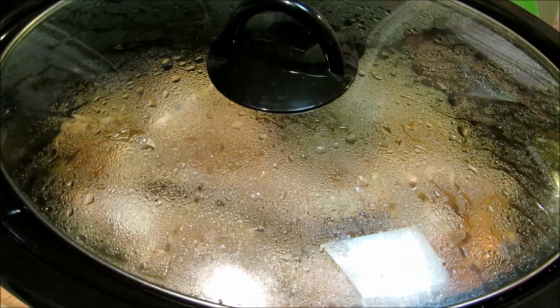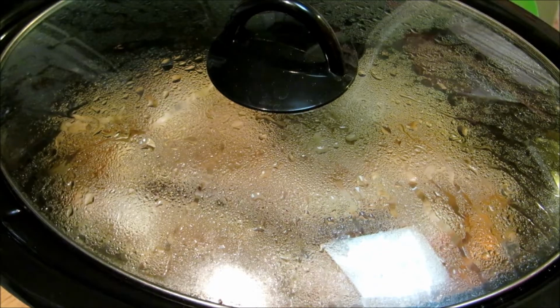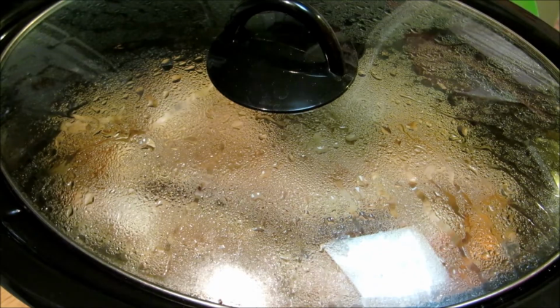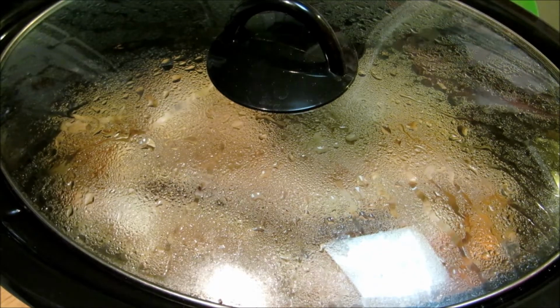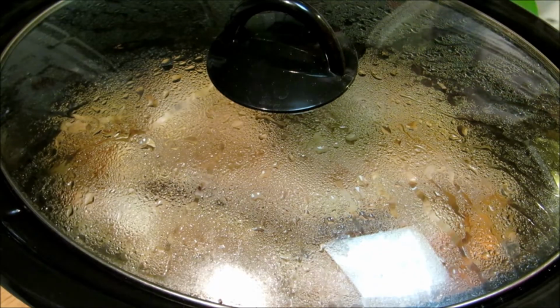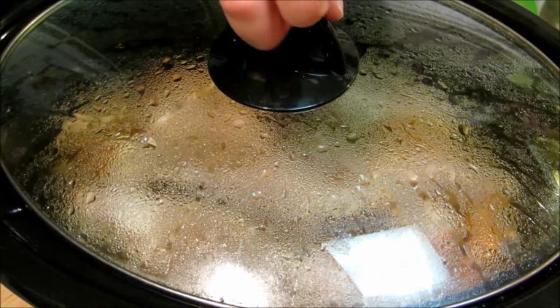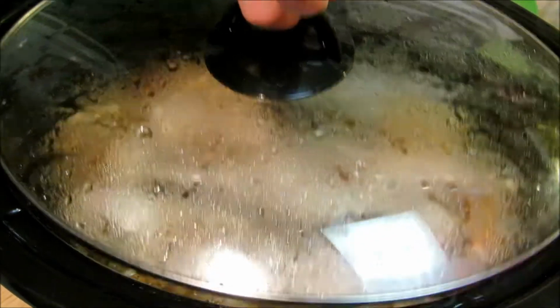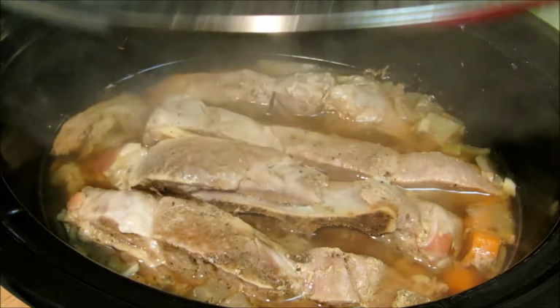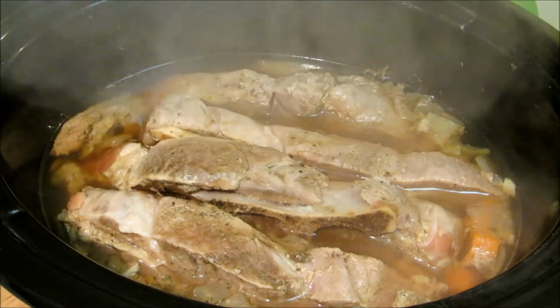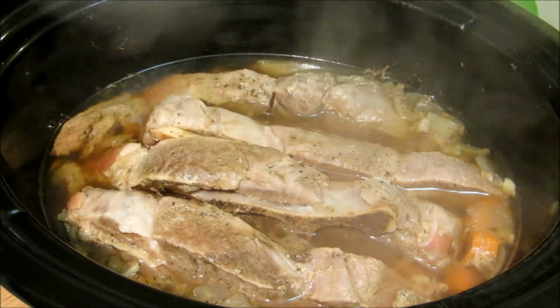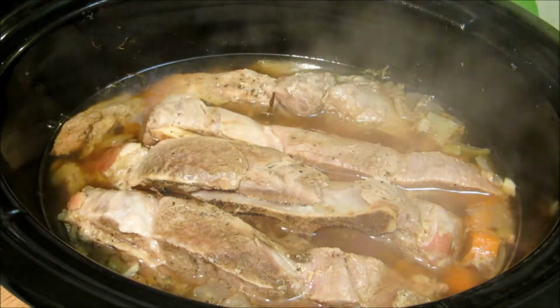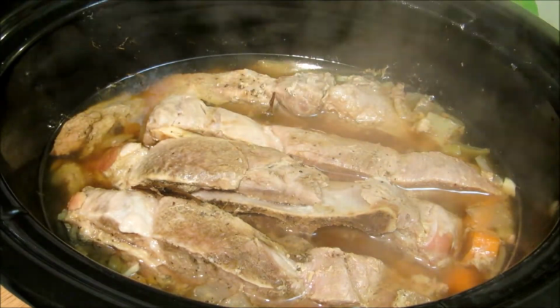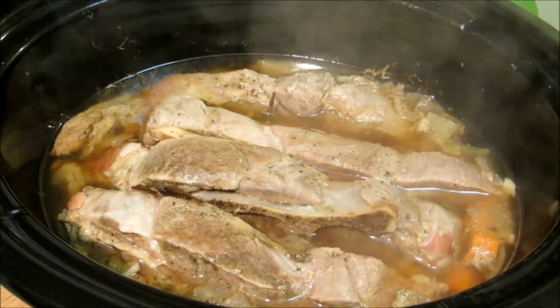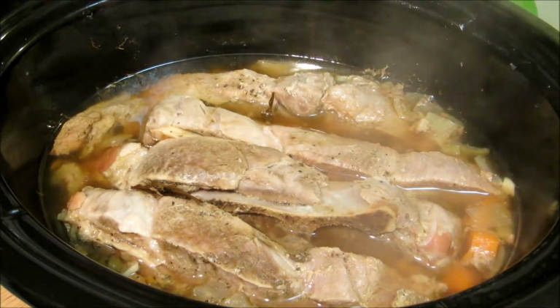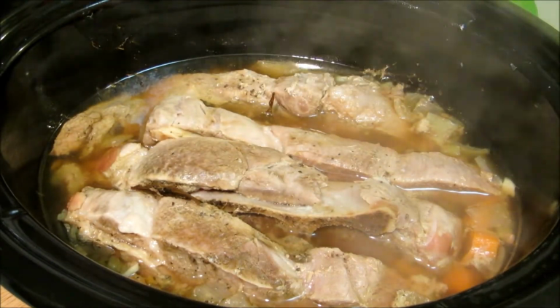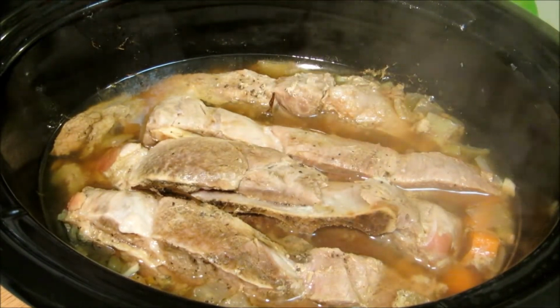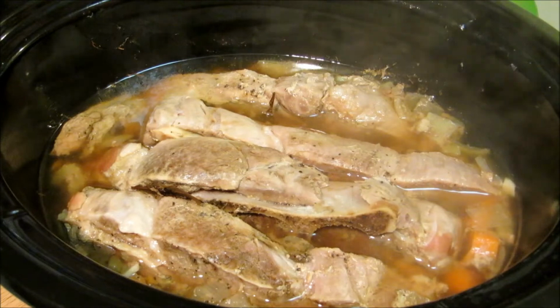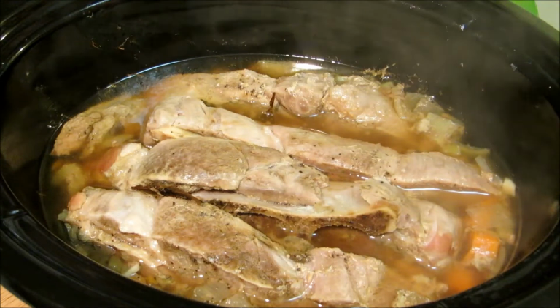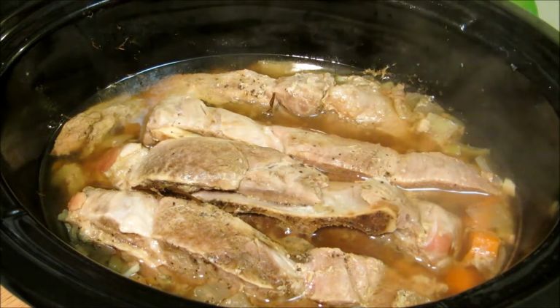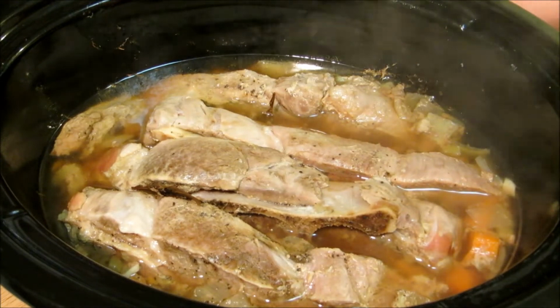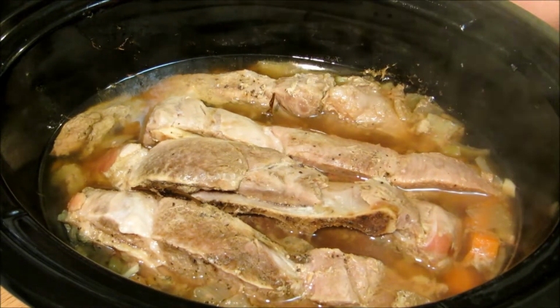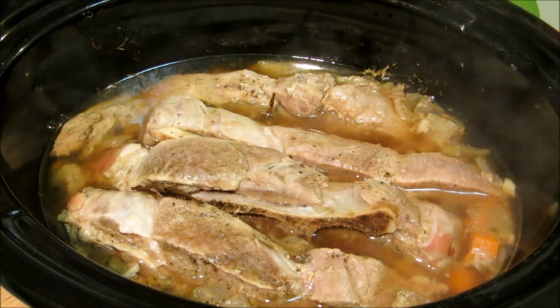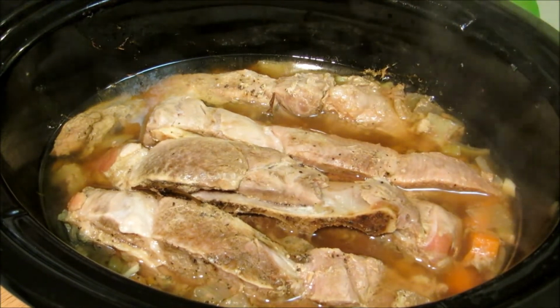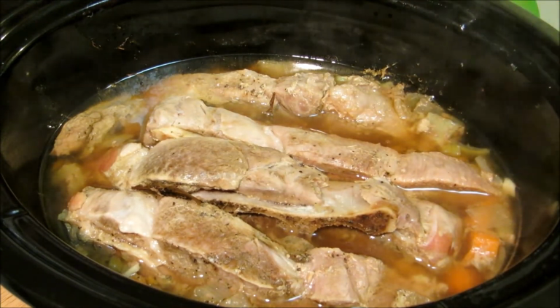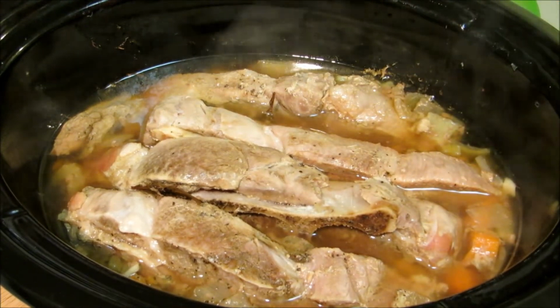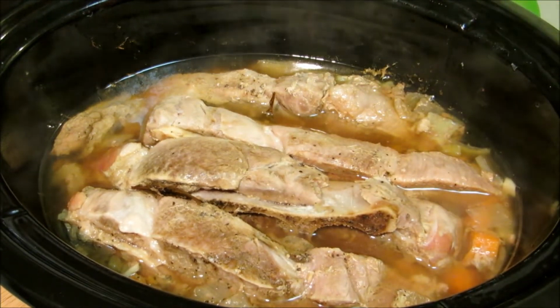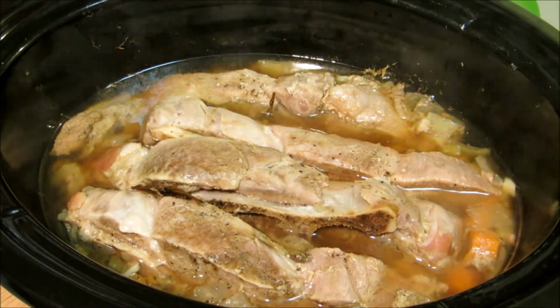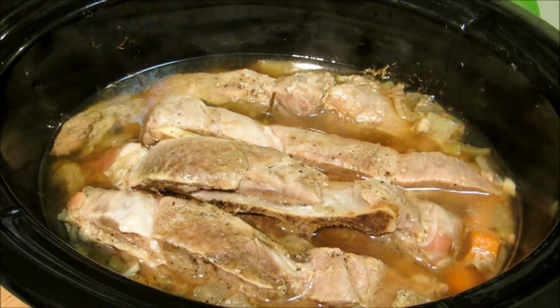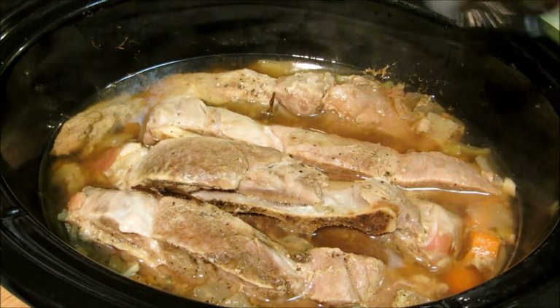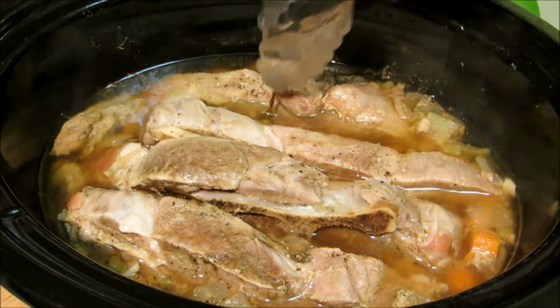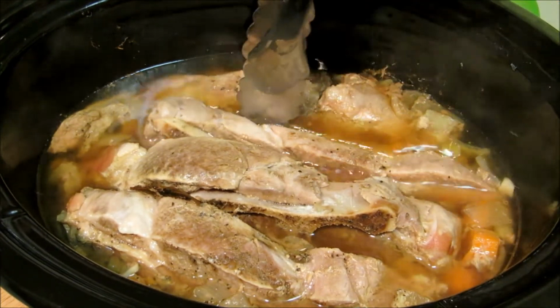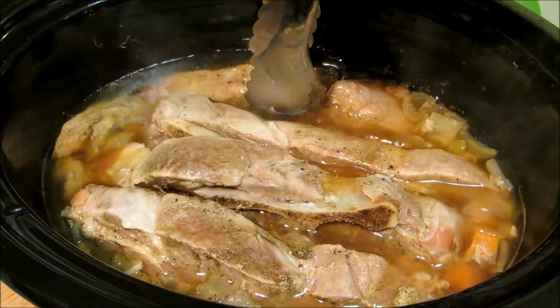After six hours our pork is done. It's not done to the point where it's just falling apart and mush — it's still got a little bit of texture to it. So we're going to go ahead and remove it from the broth now and get ready to make our gravy.